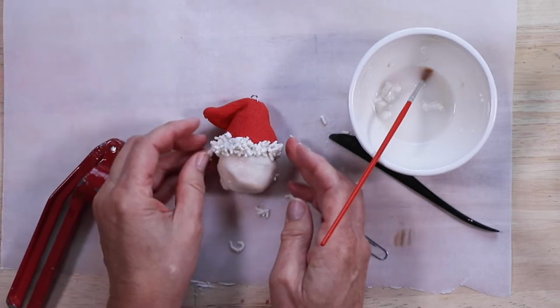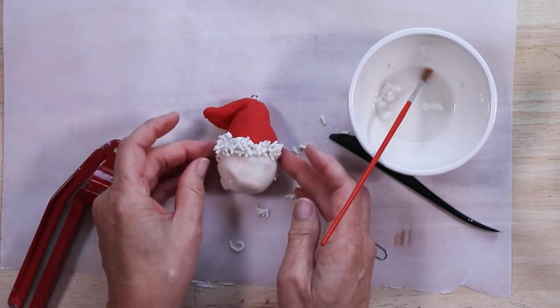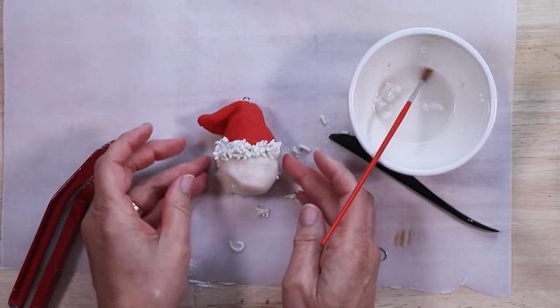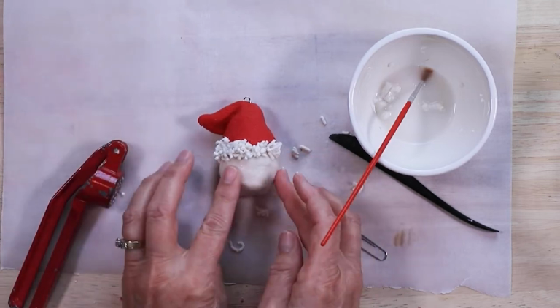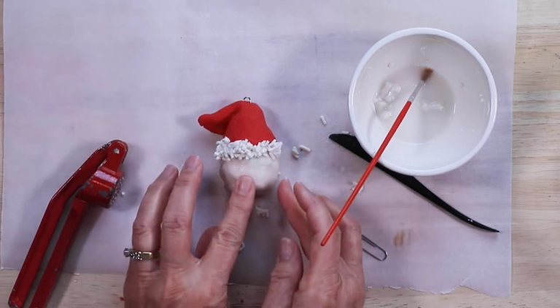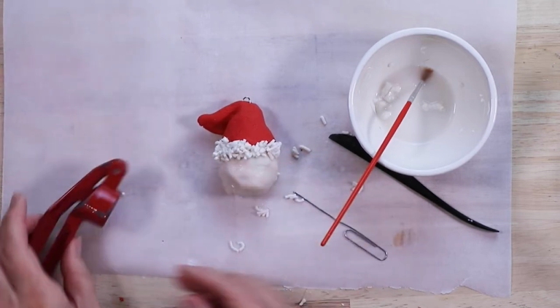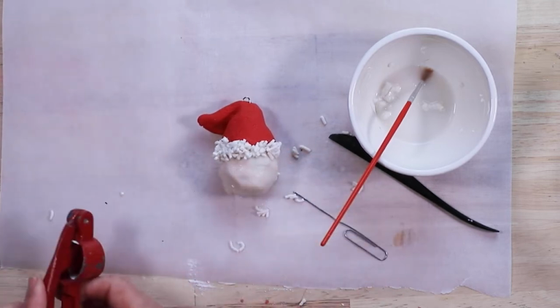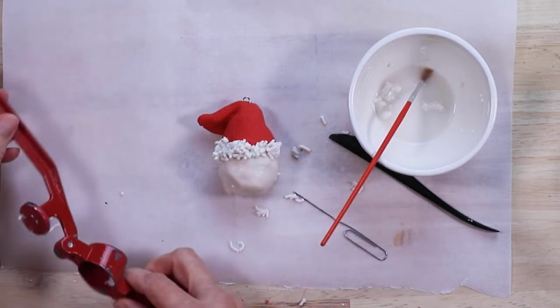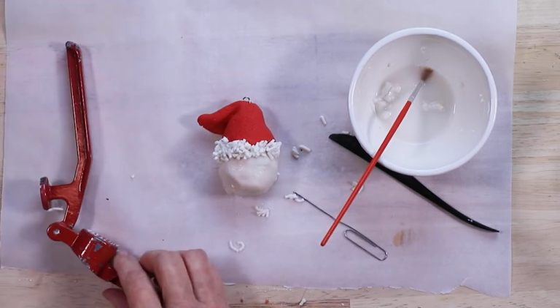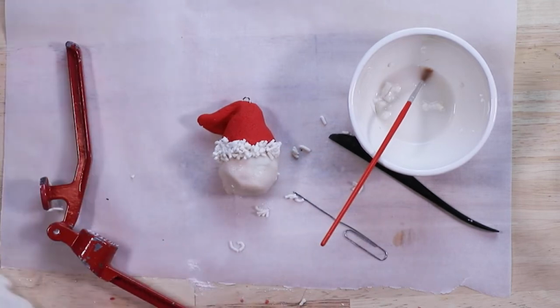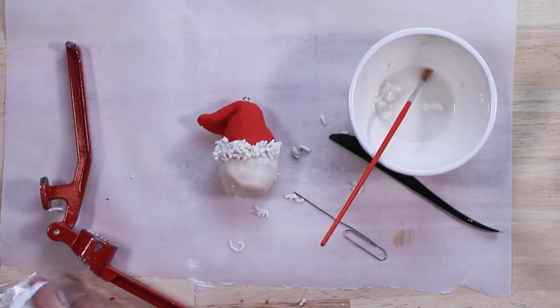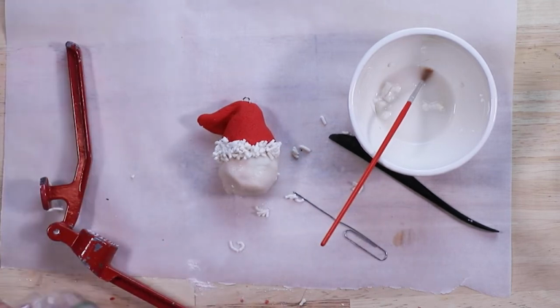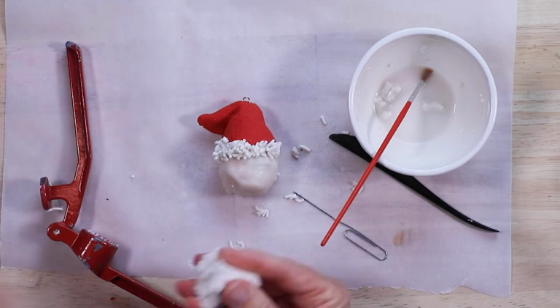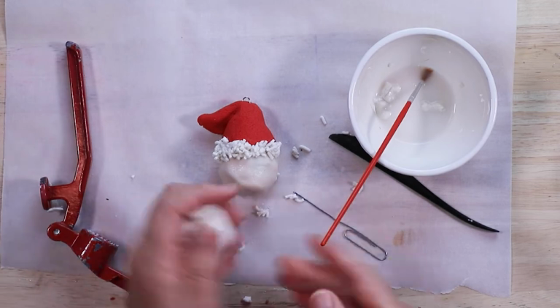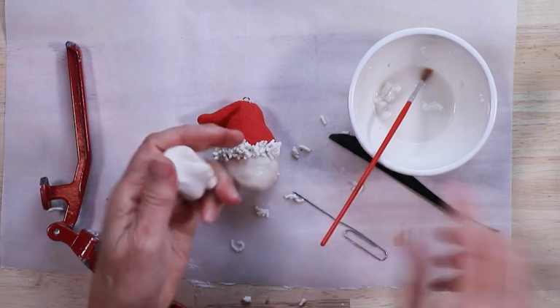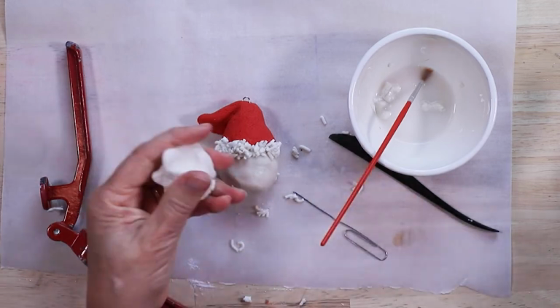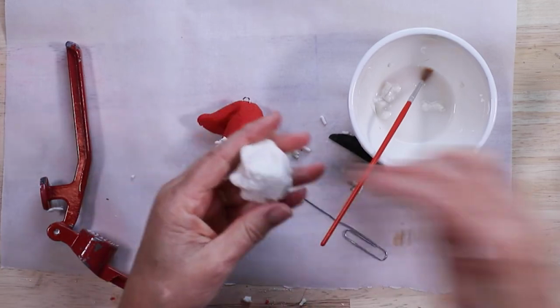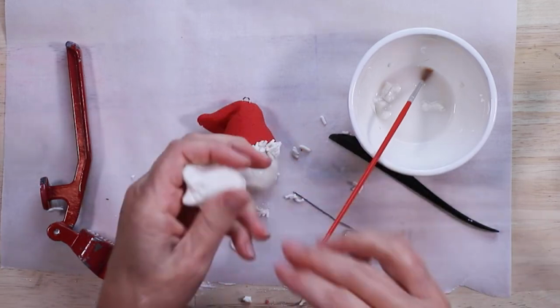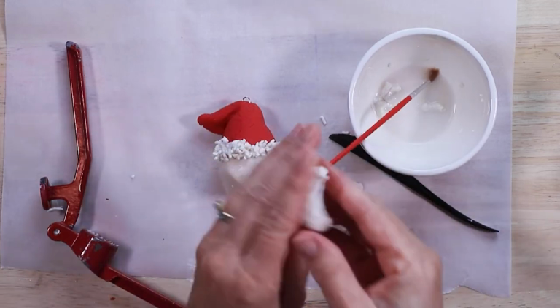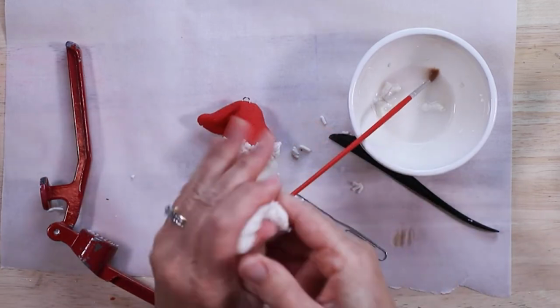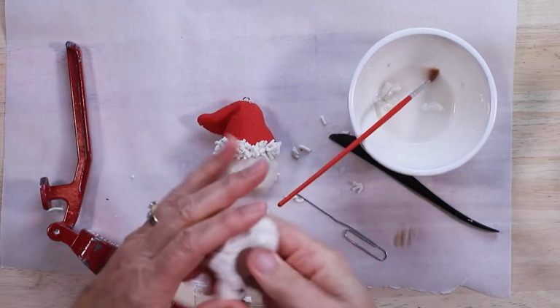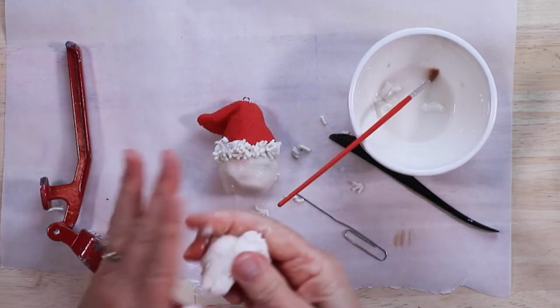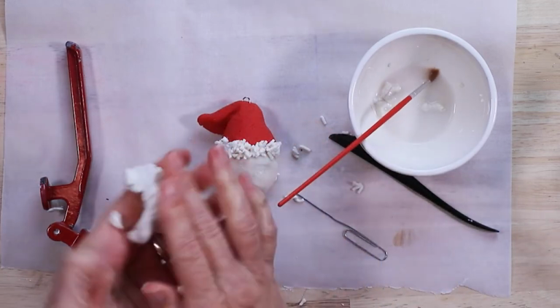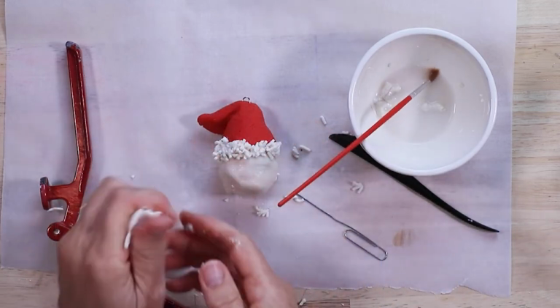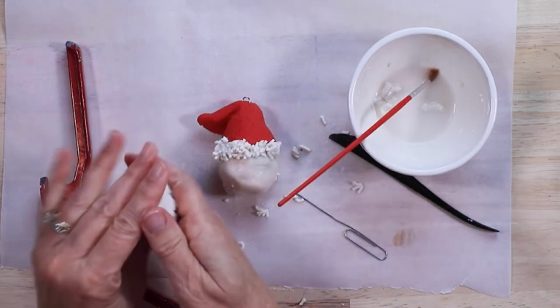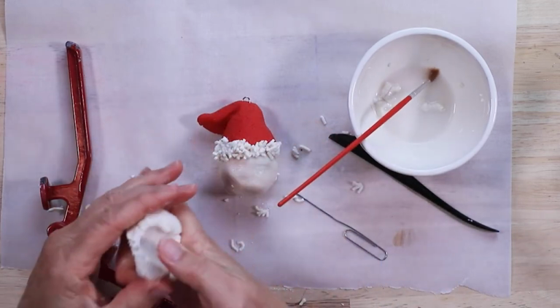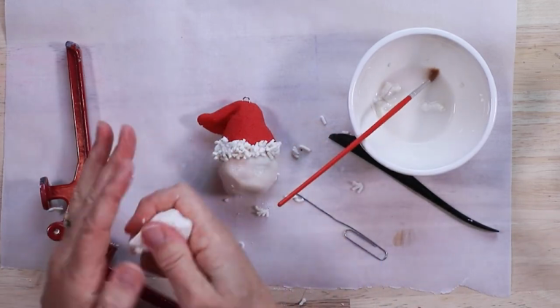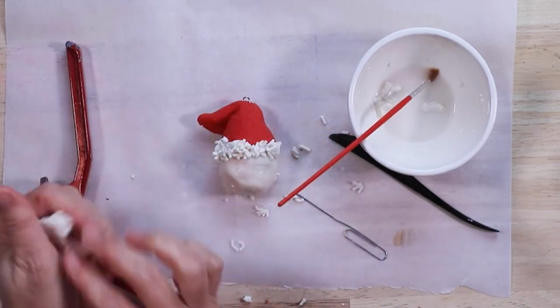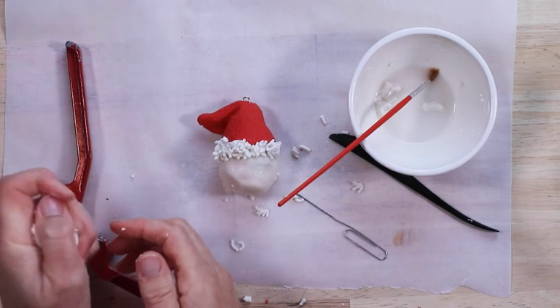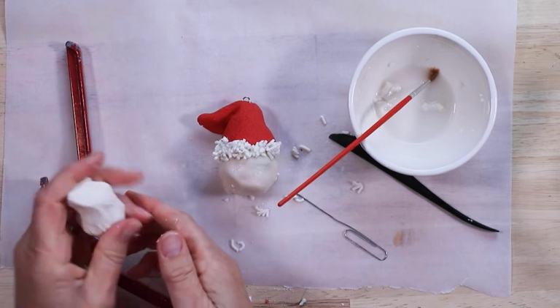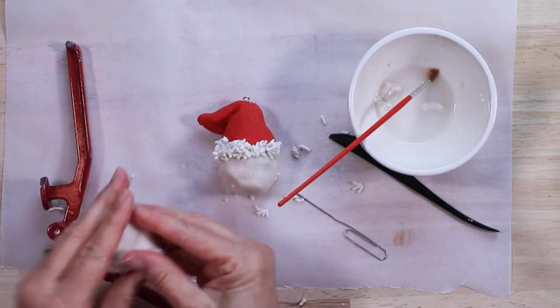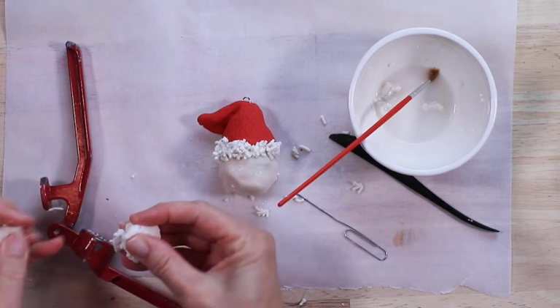I'm going to do the front and sides of Santa before I bake the mixture, but then we'll need to bake the mixture to turn it over to do the back side afterwards.